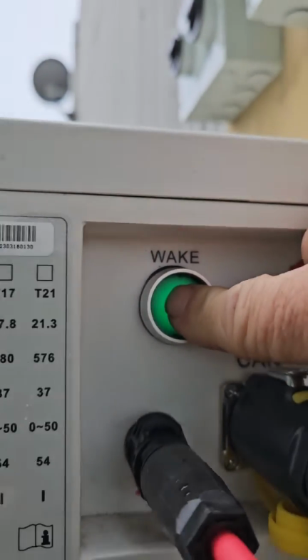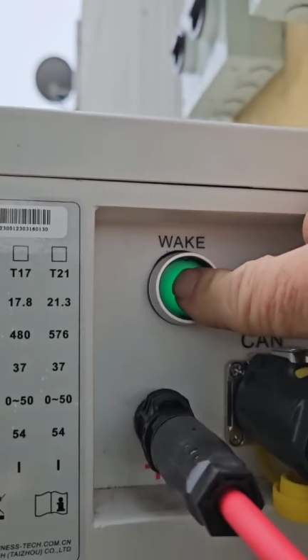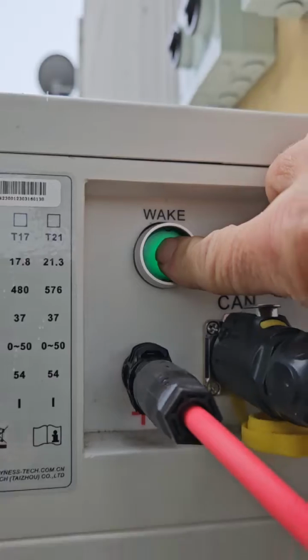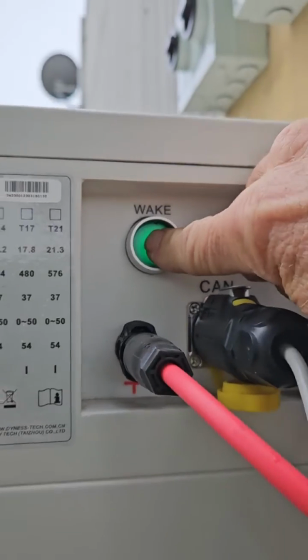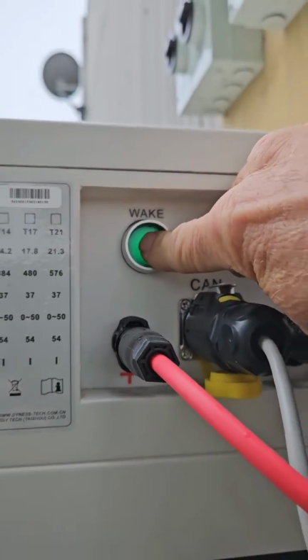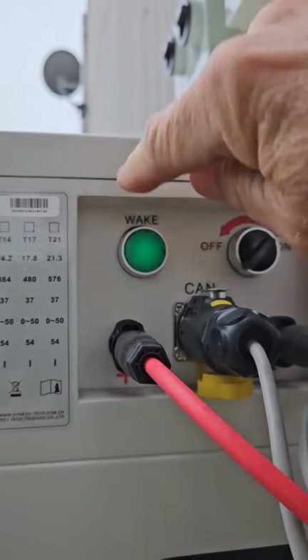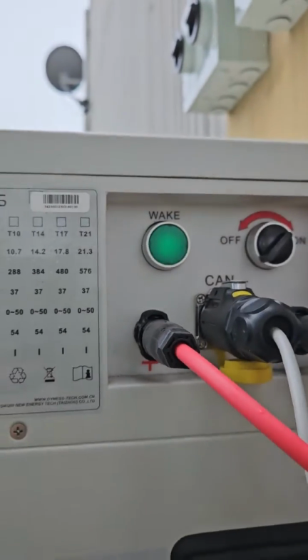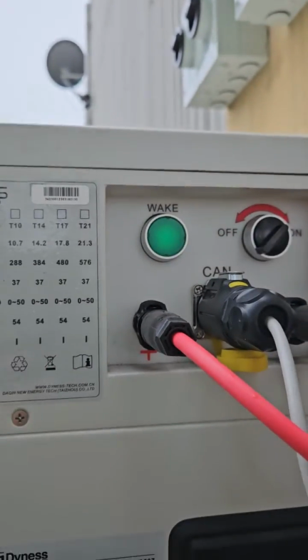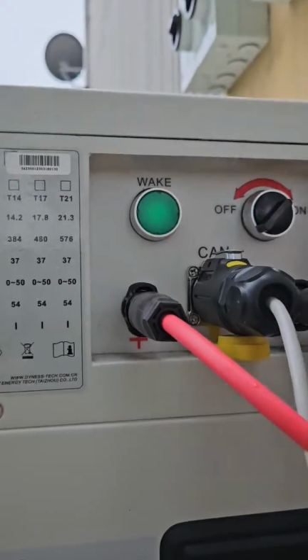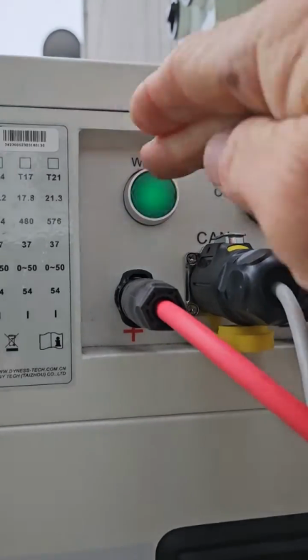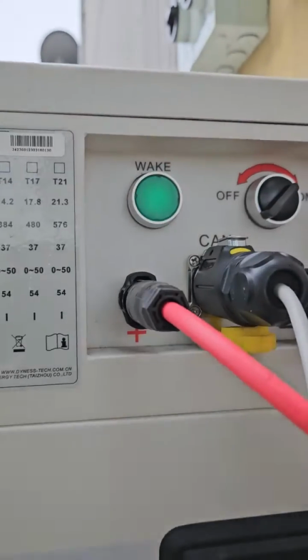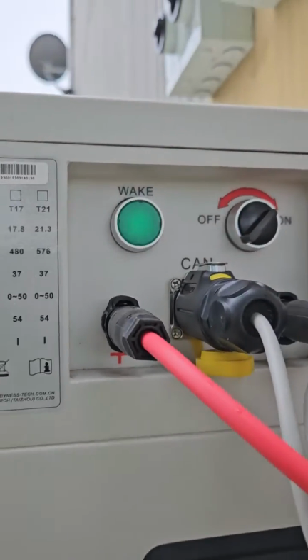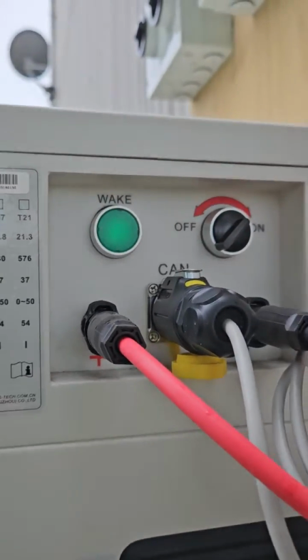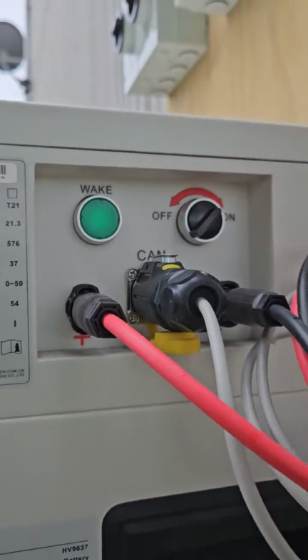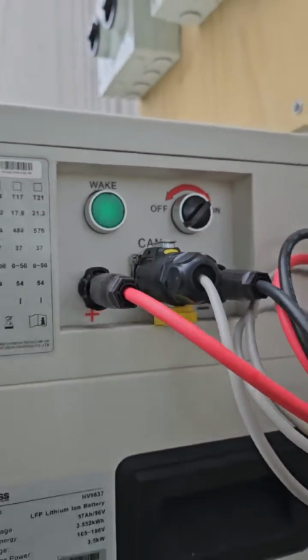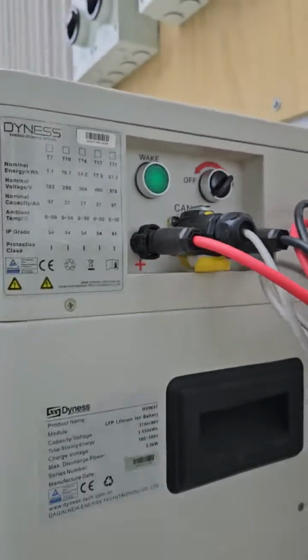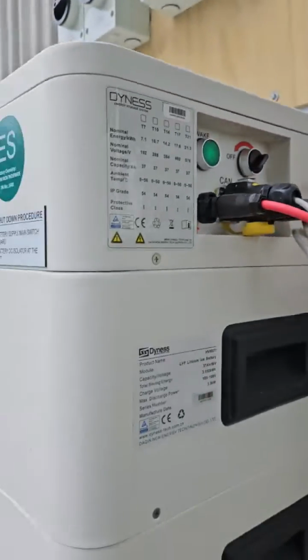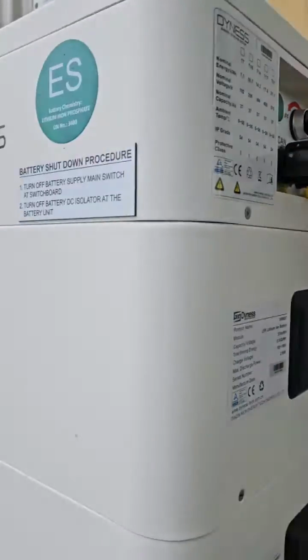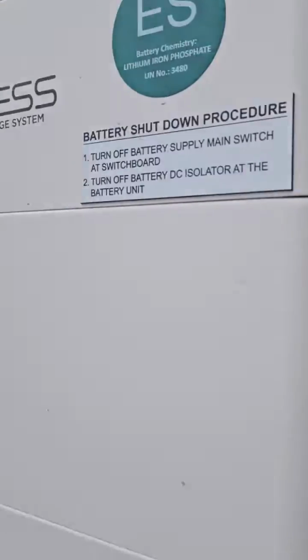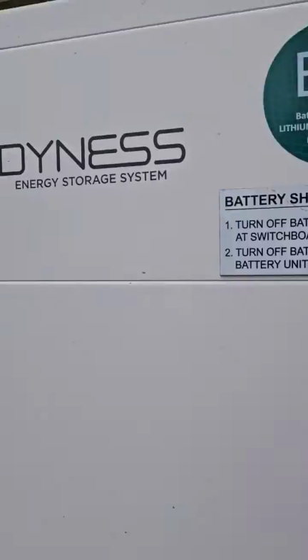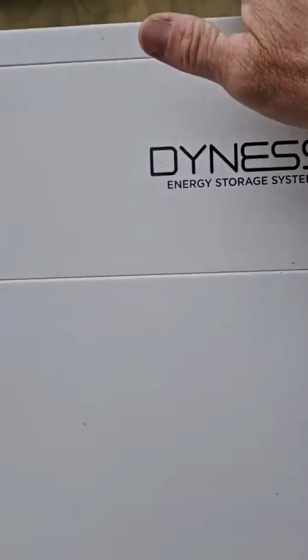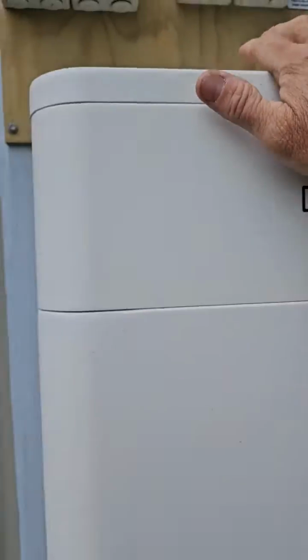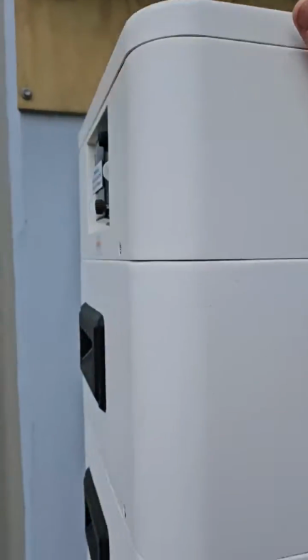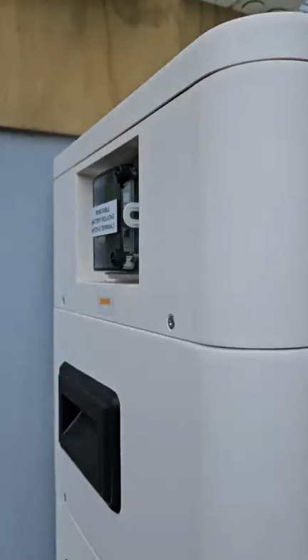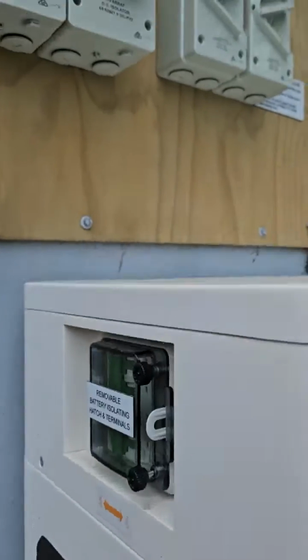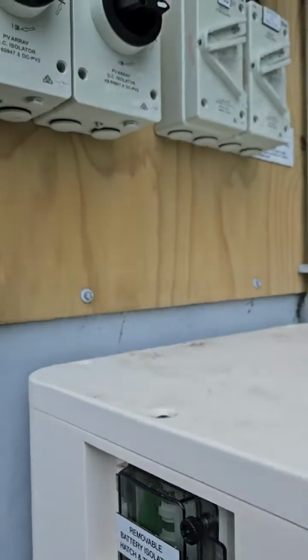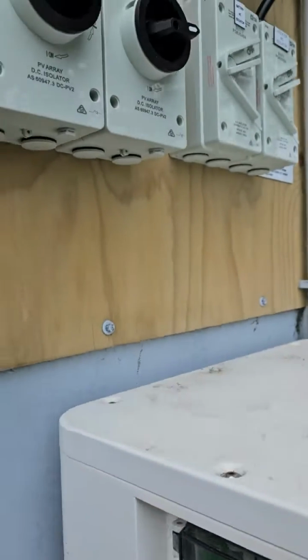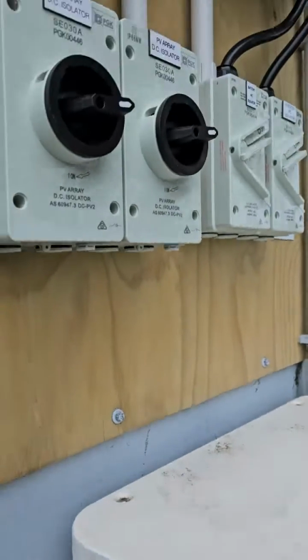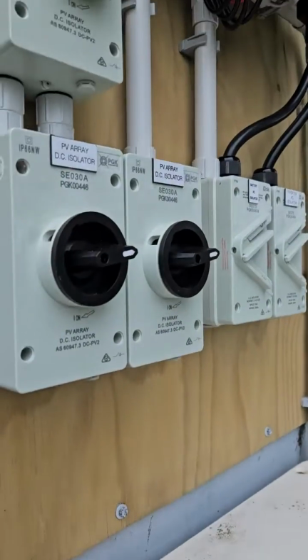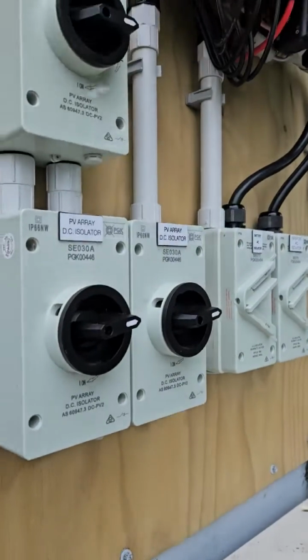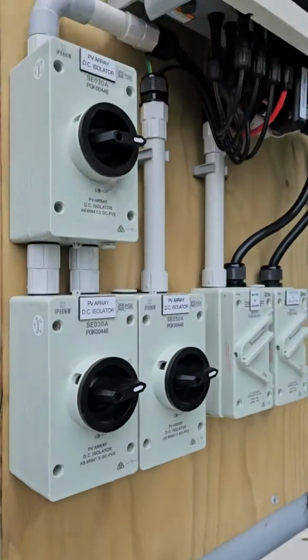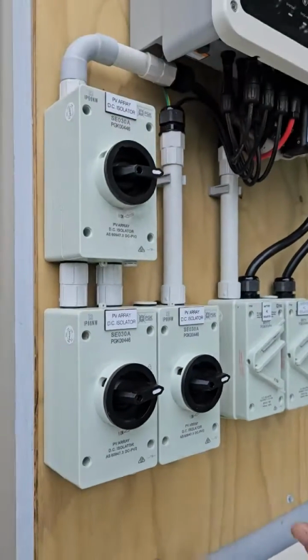Hear that click — that's on. The light stays on, which means the battery is woken up. Then we come up and turn the inverter on.